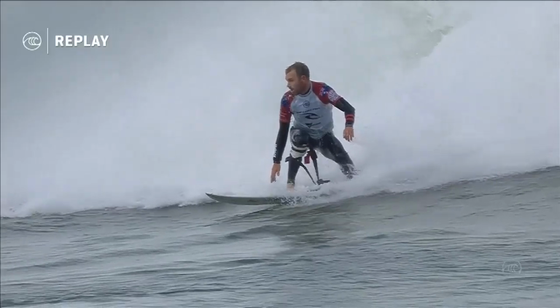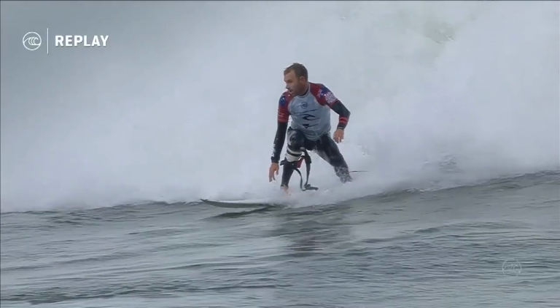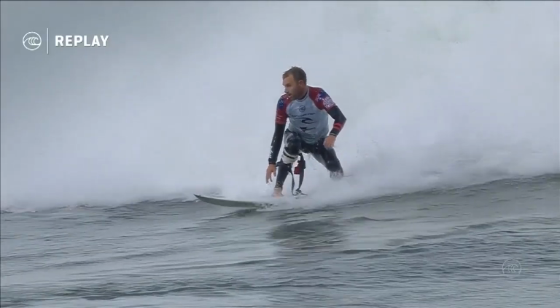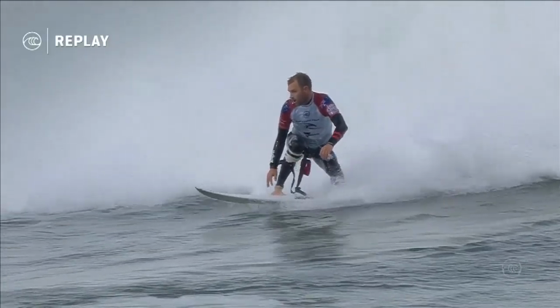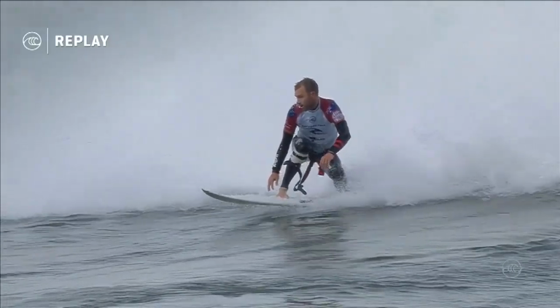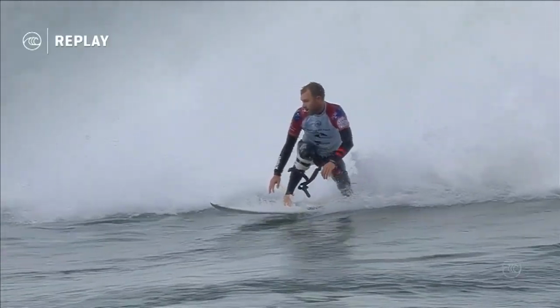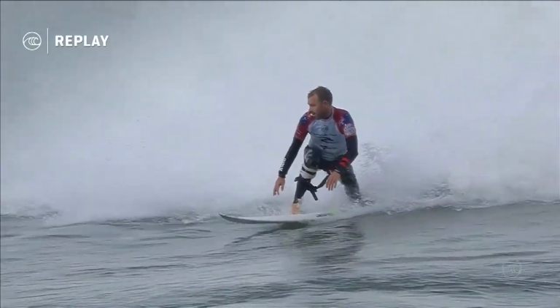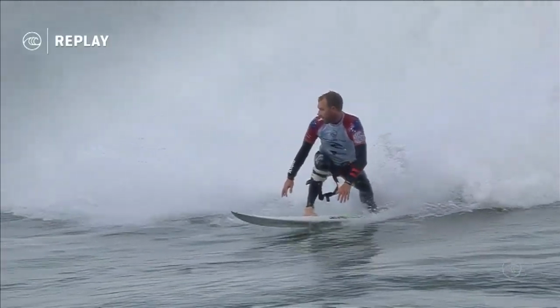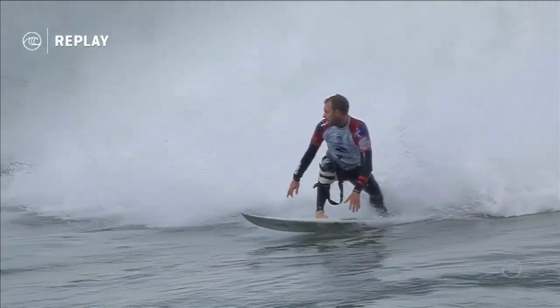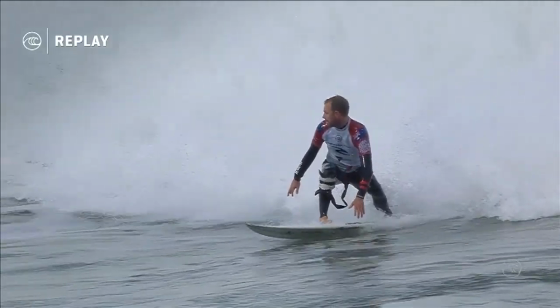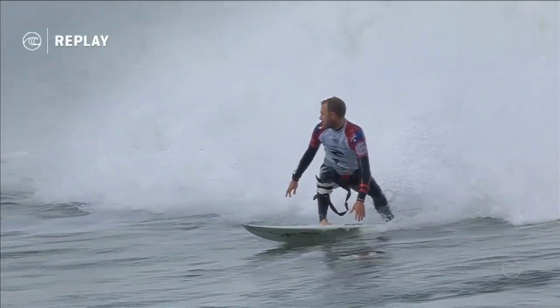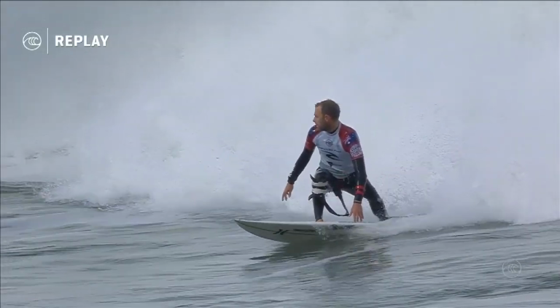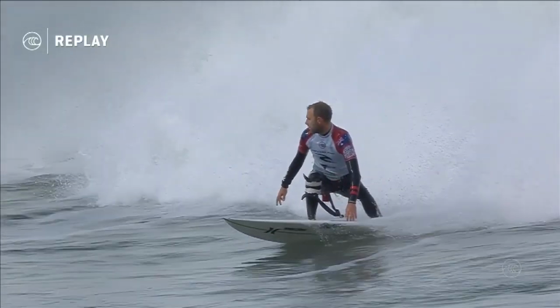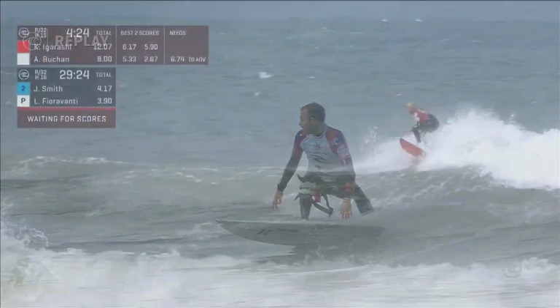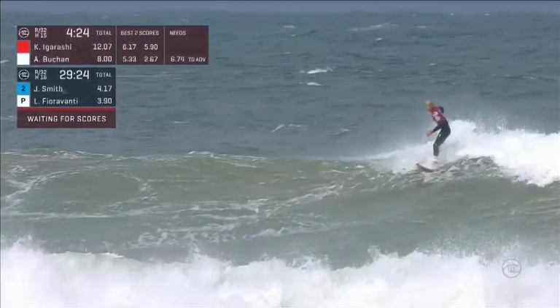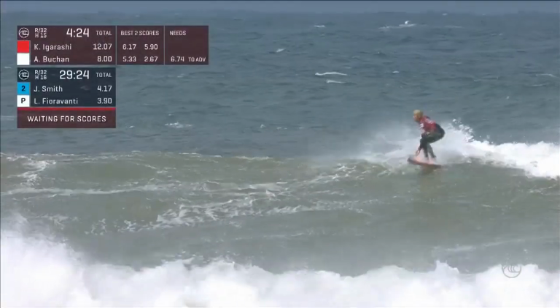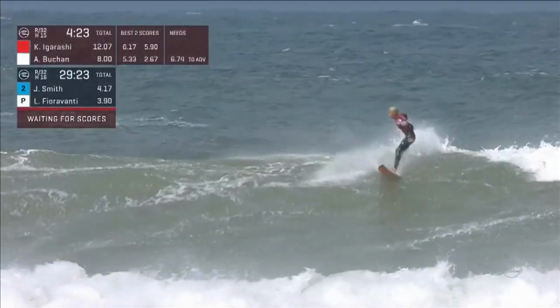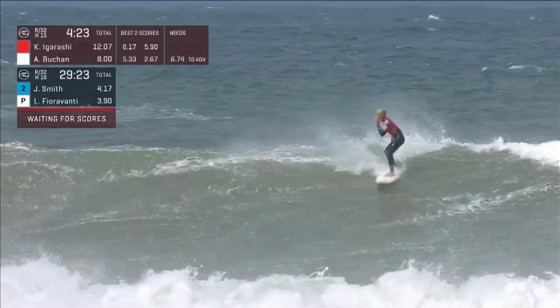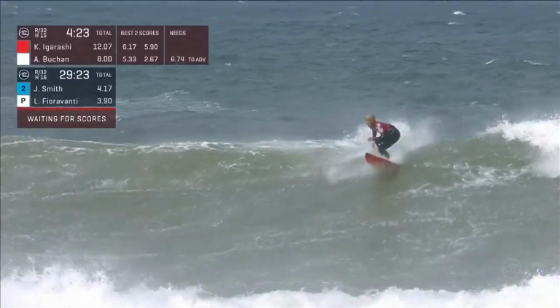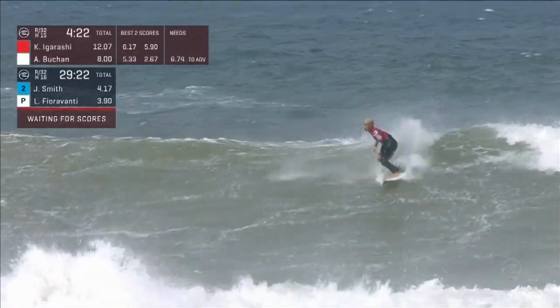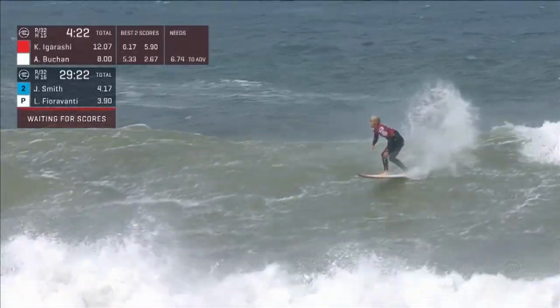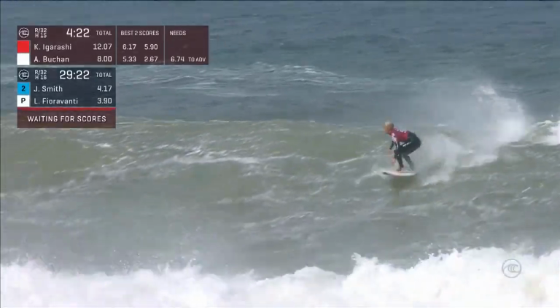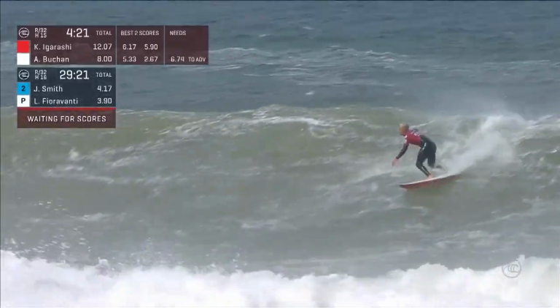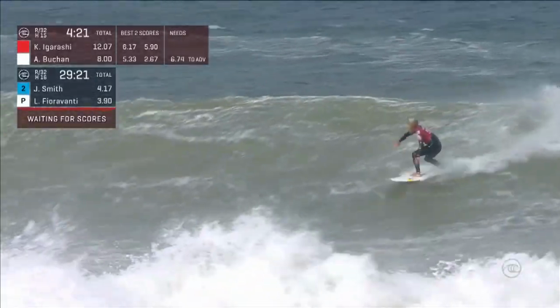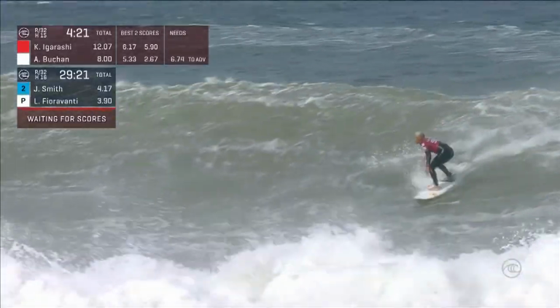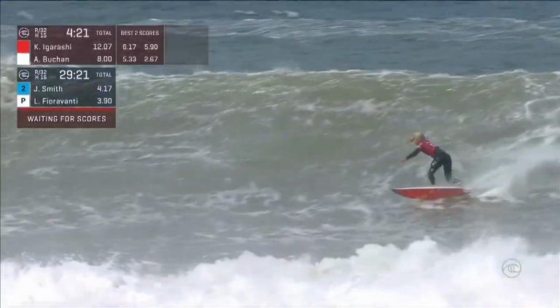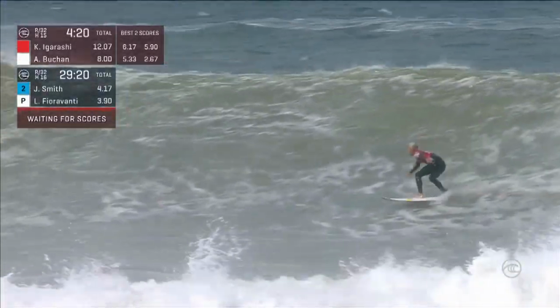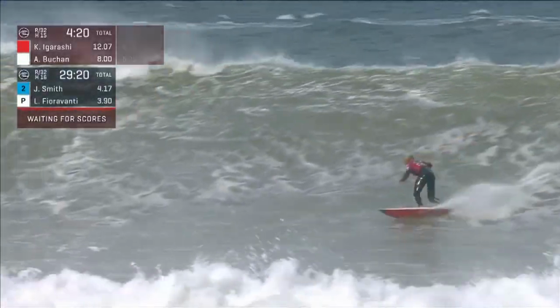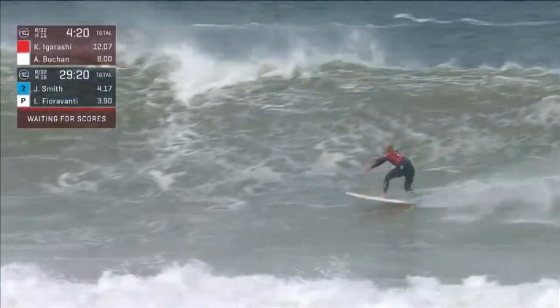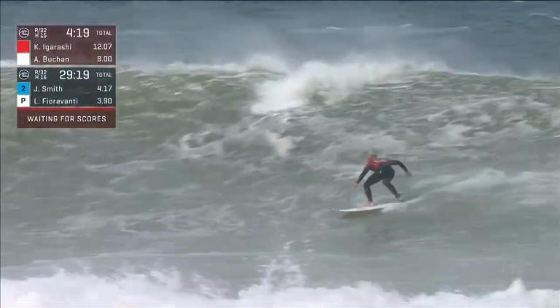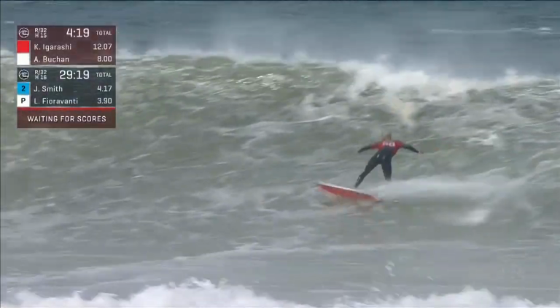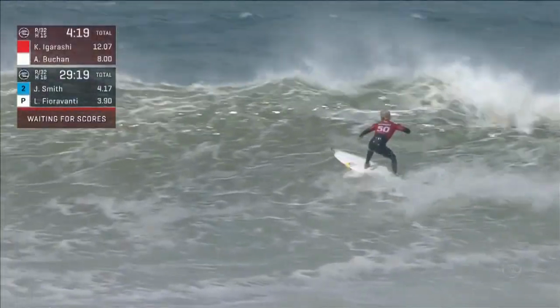Adrian did so well to keep composure there — really unloaded on that section. It wasn't just the straps; it was the actual brace dangling down as well. There's a 6.74 to get in front.